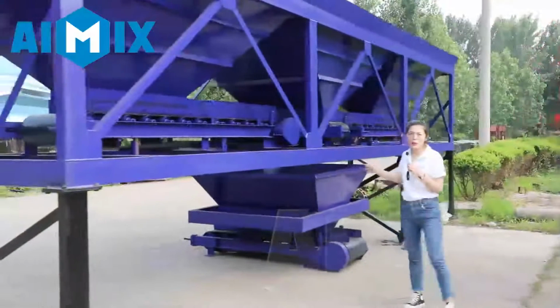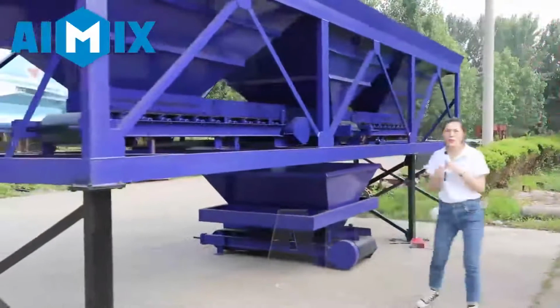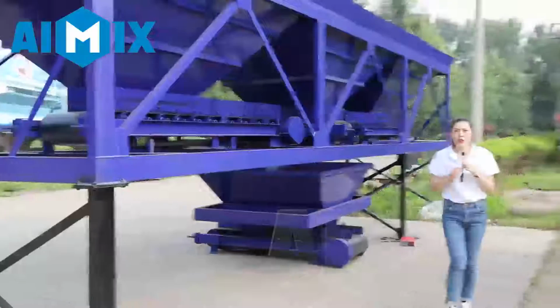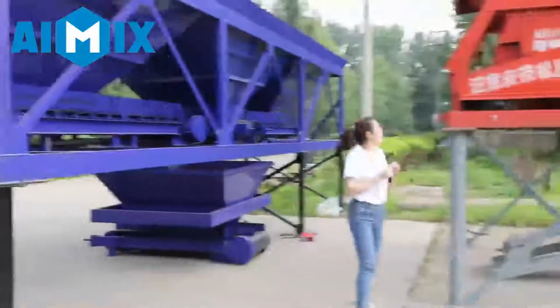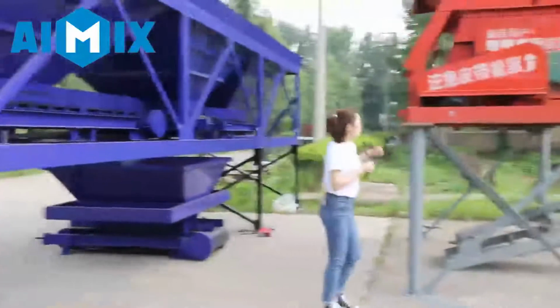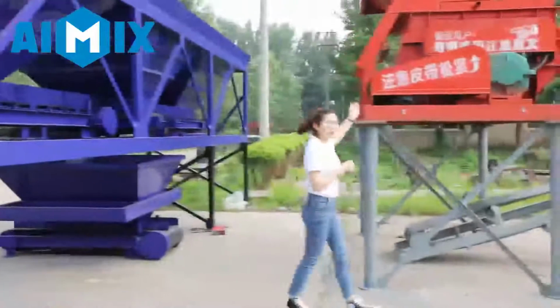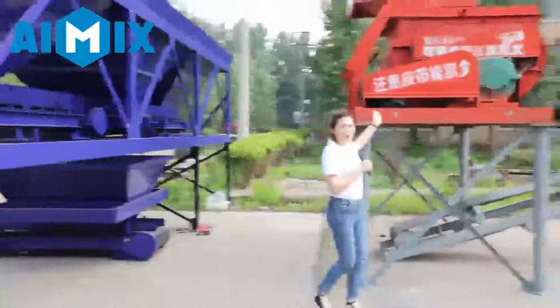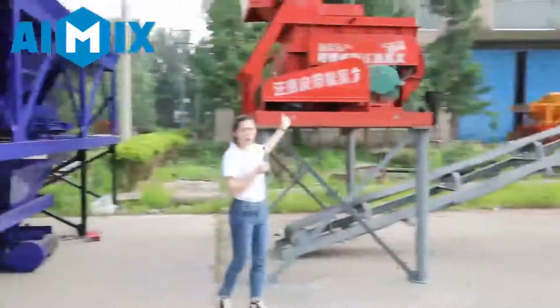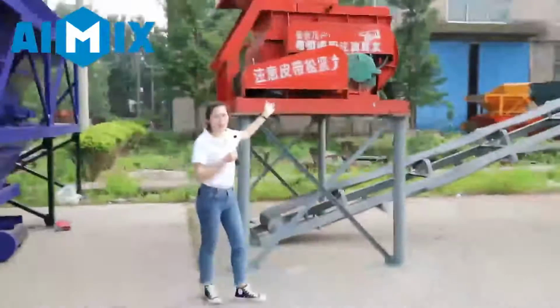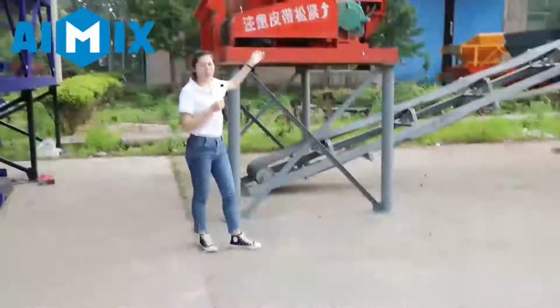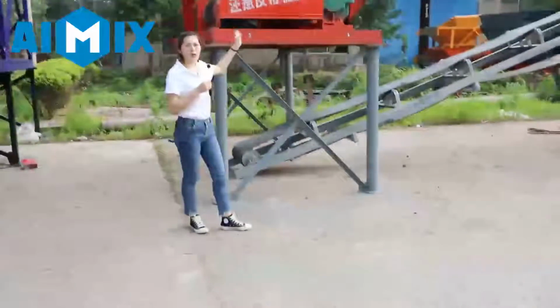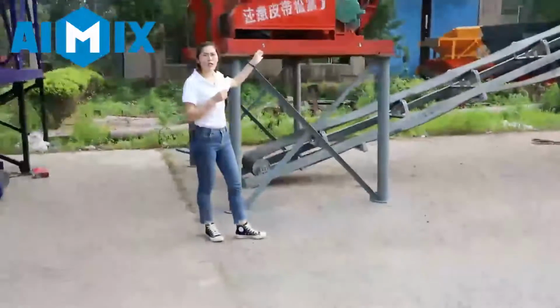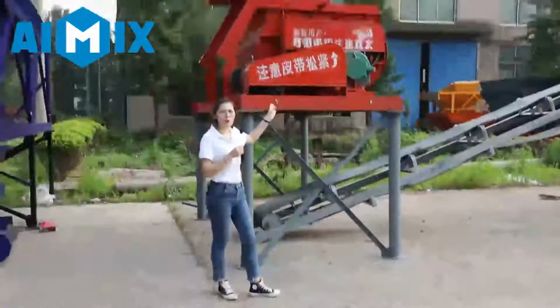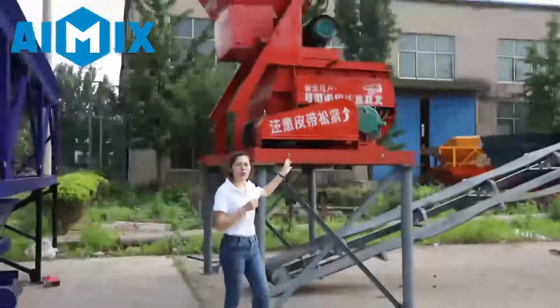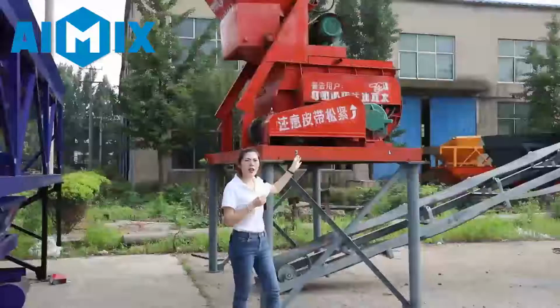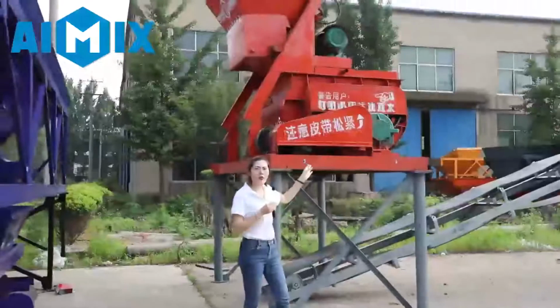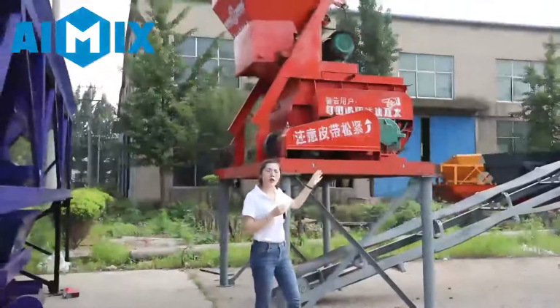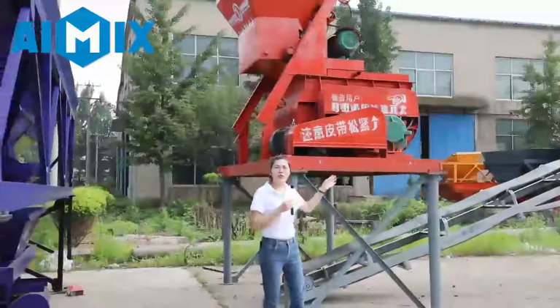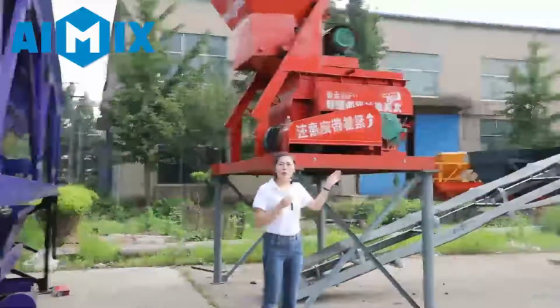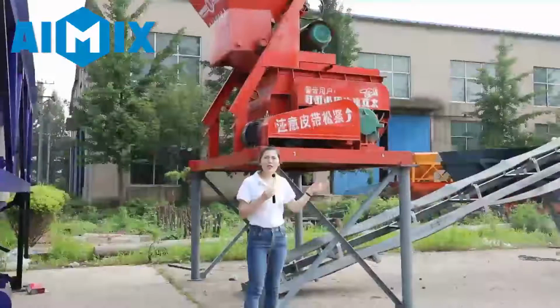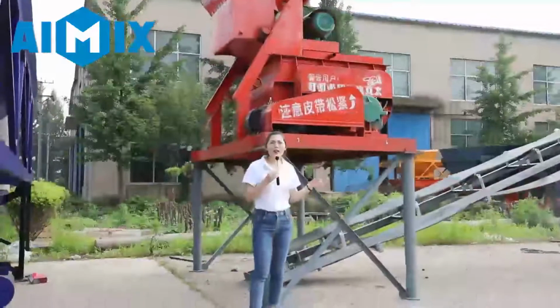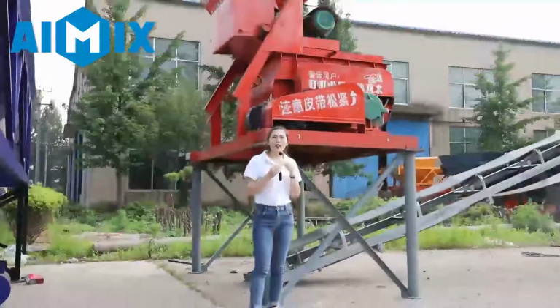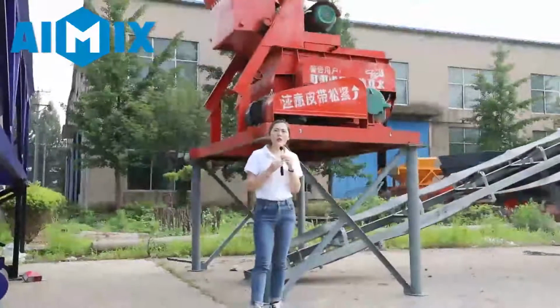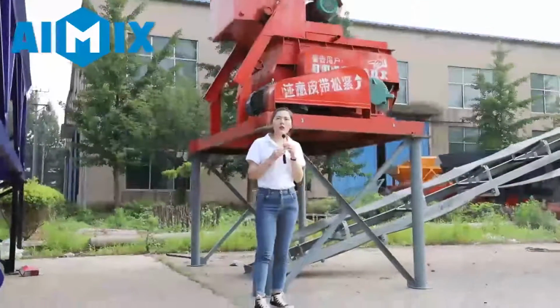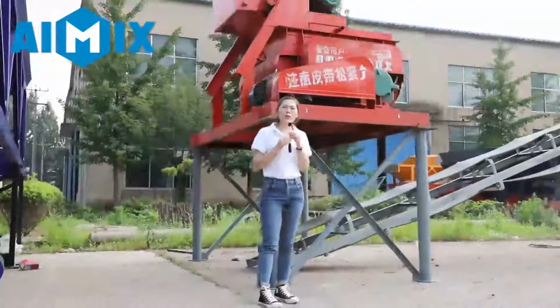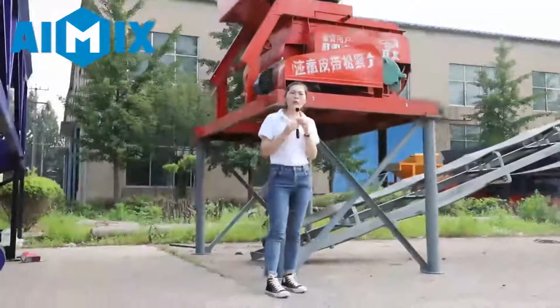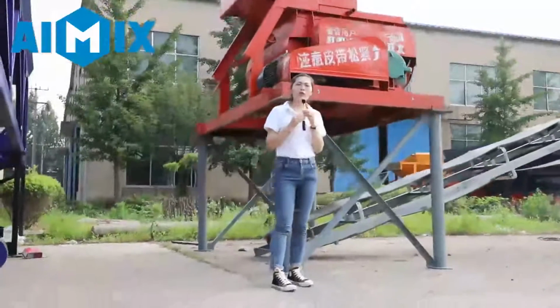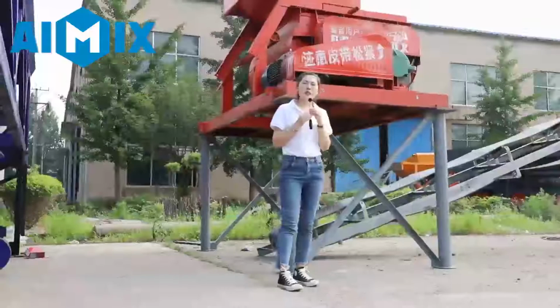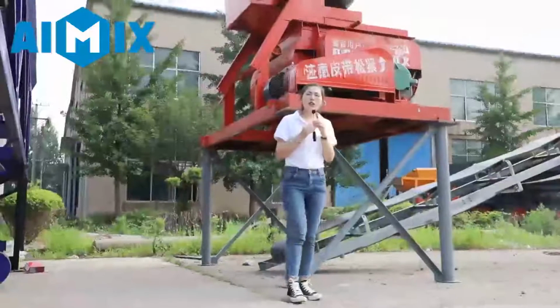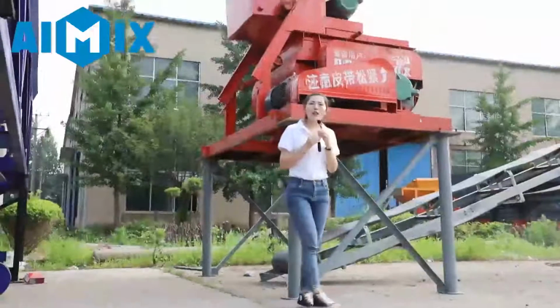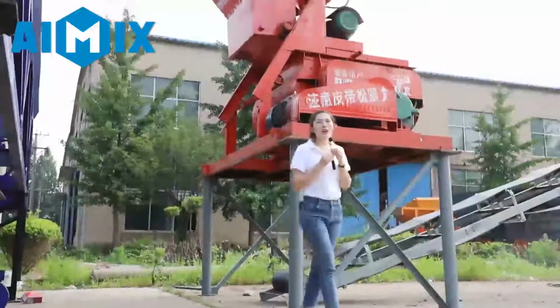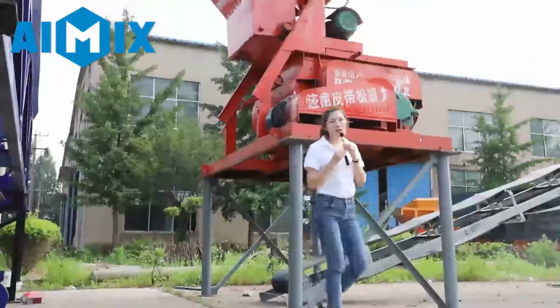After weighing, the material will be transferred to the concrete mixer. This is a twin-shaft concrete mixer — inside it has two shafts with blades on them, which ensures the material is mixed evenly and with high efficiency.